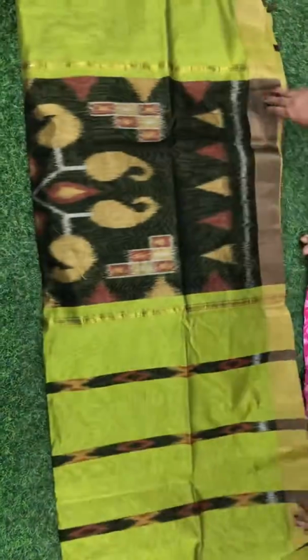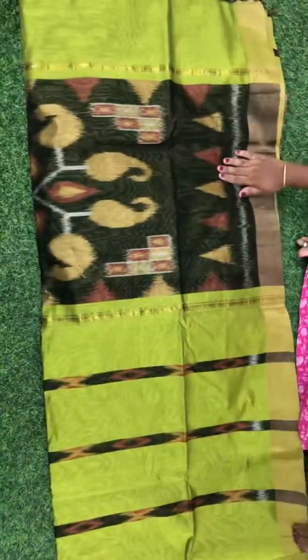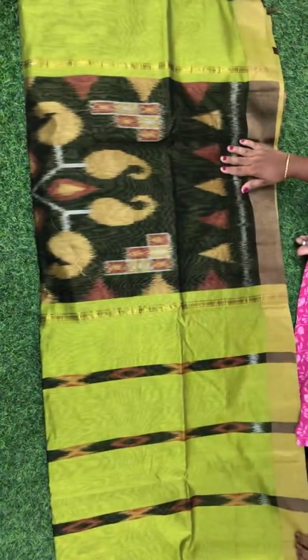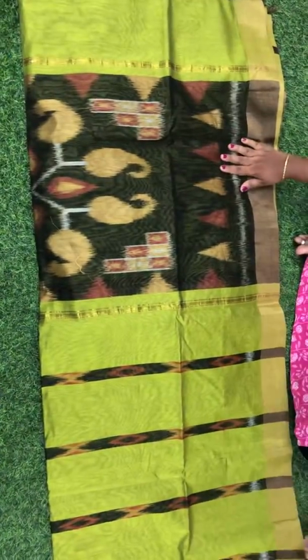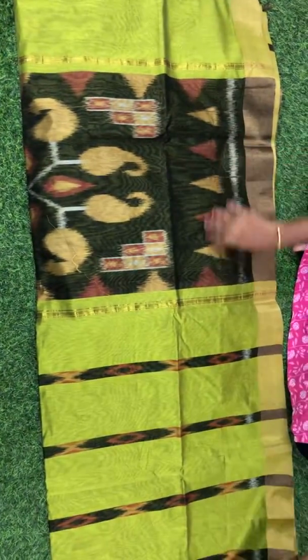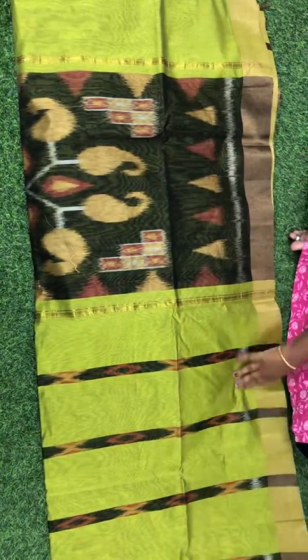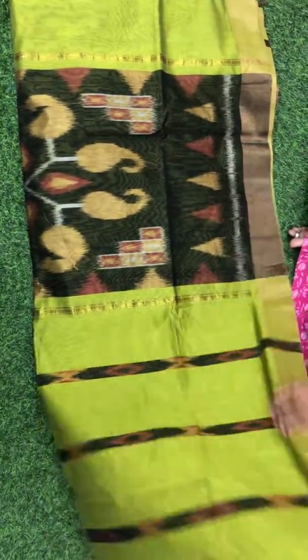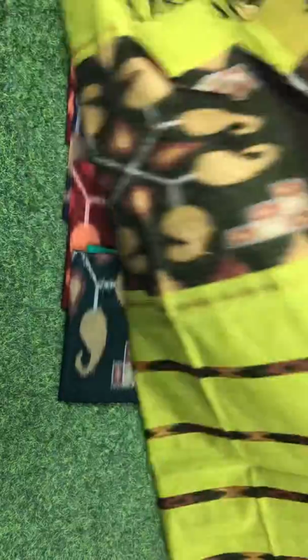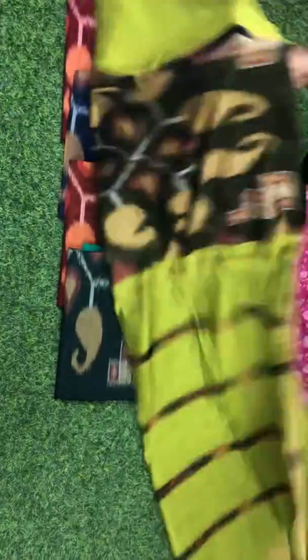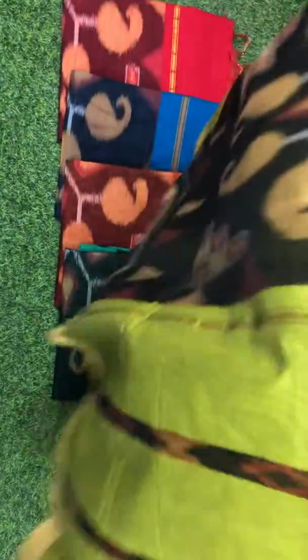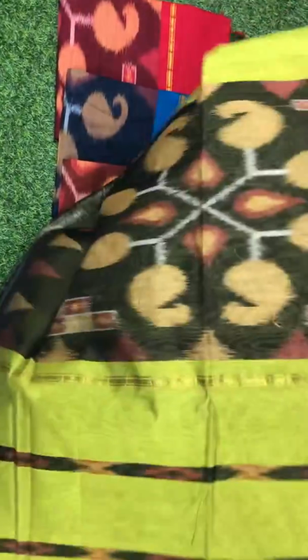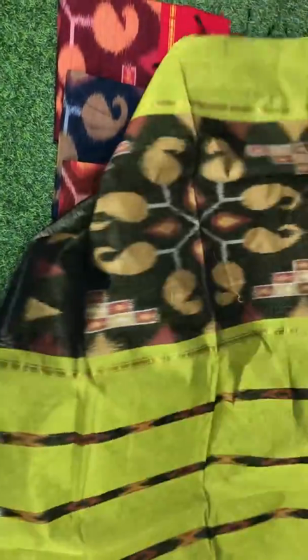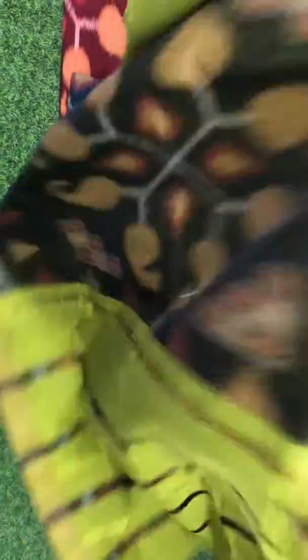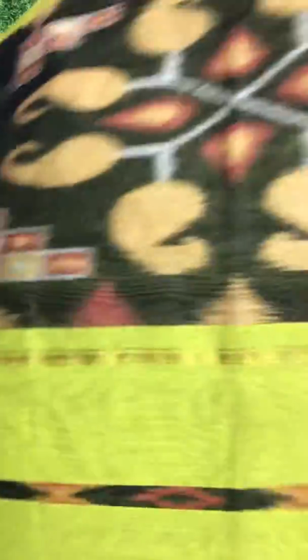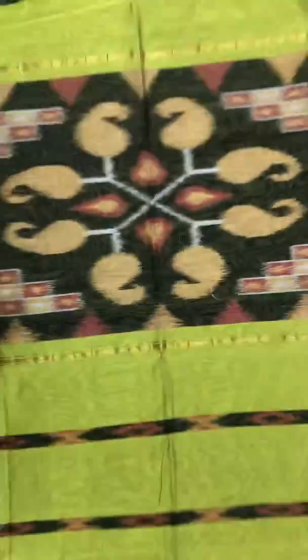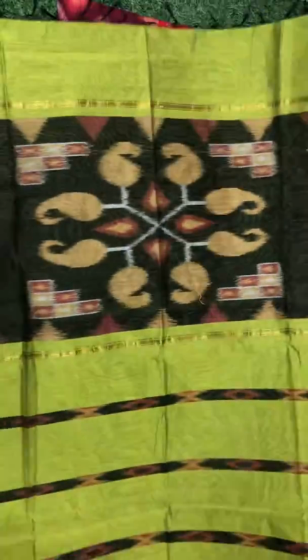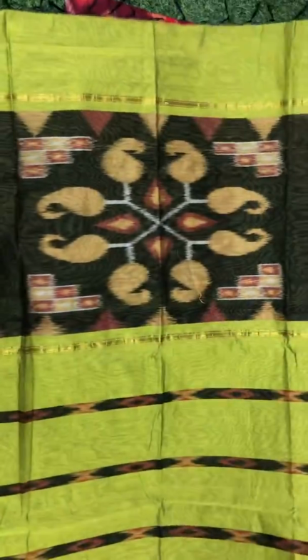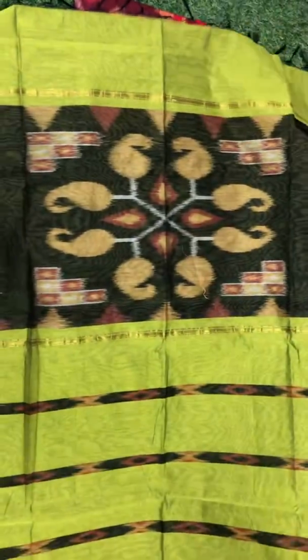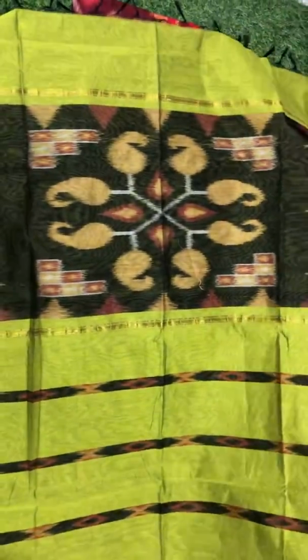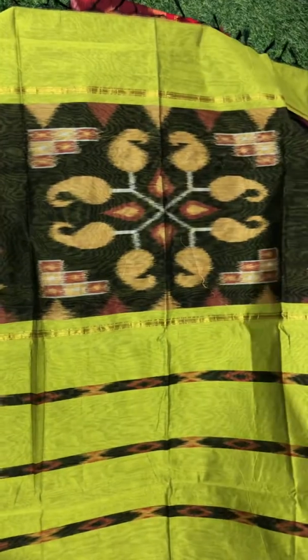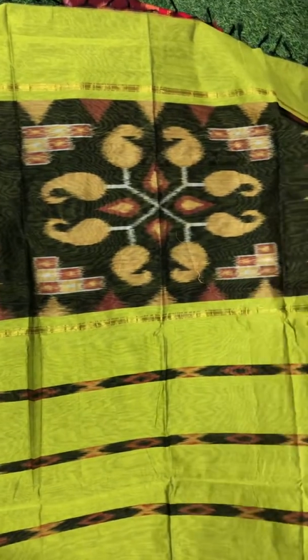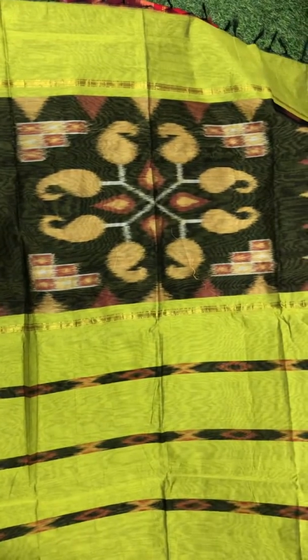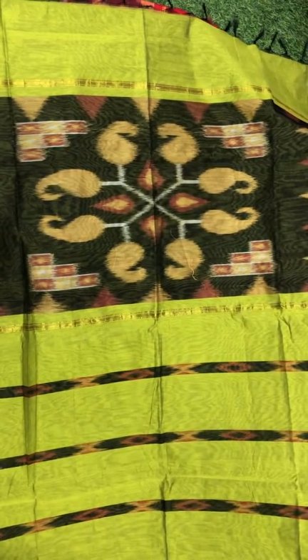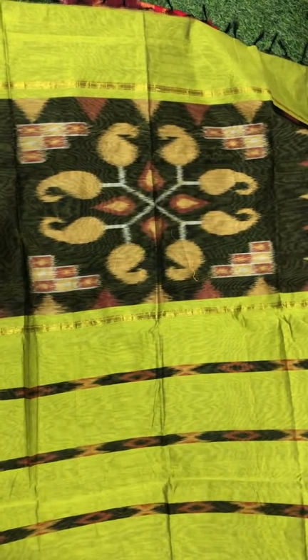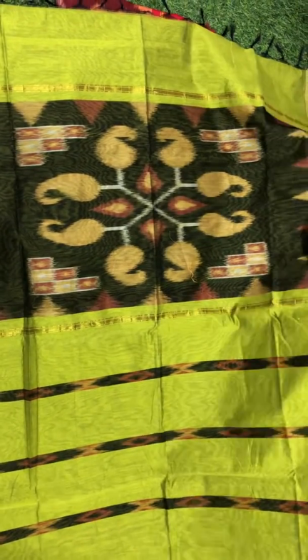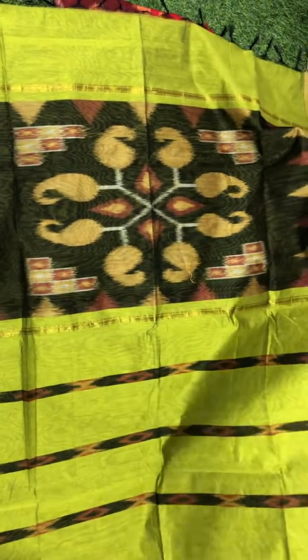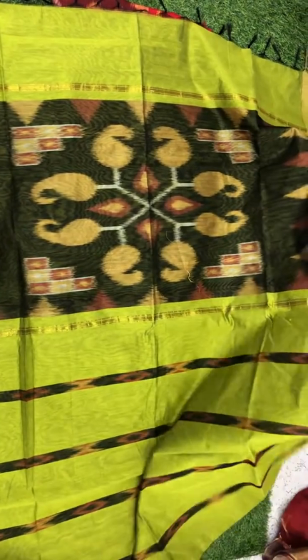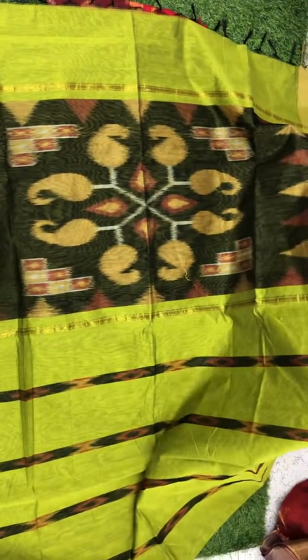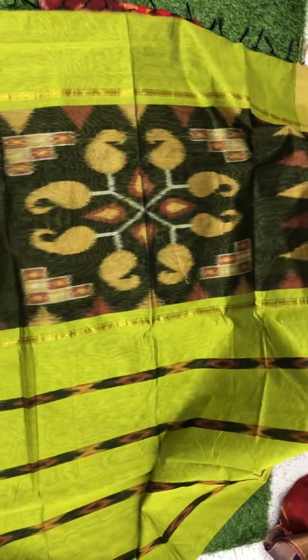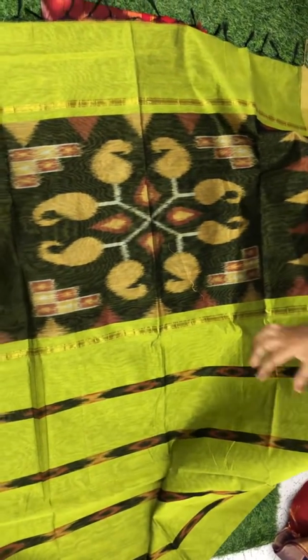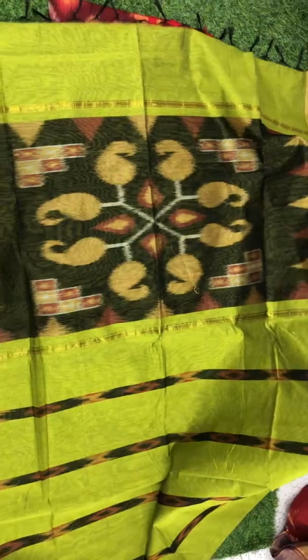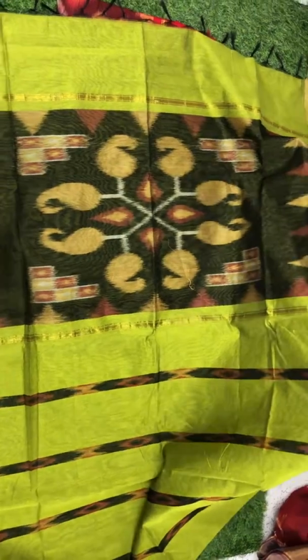This is the Pallu of this saree, and this is how the whole saree looks. This is the Pallu part and running blouse. Same saree colour running blouse is there. Small border on both the sides — zari border.